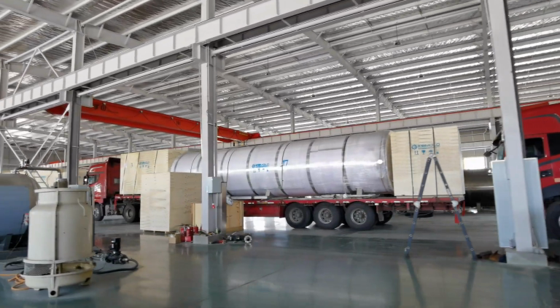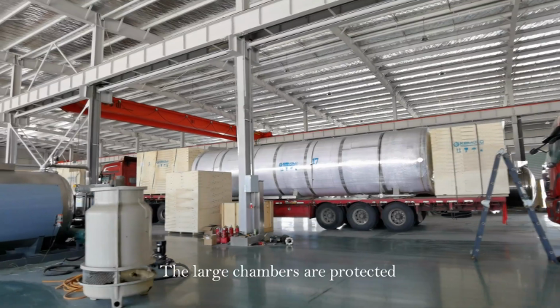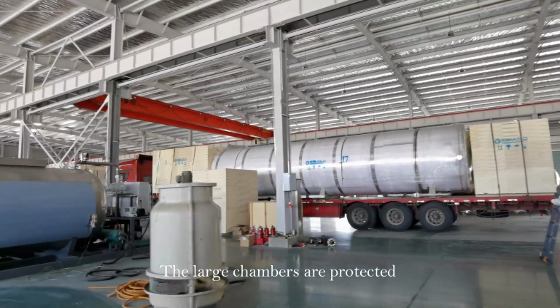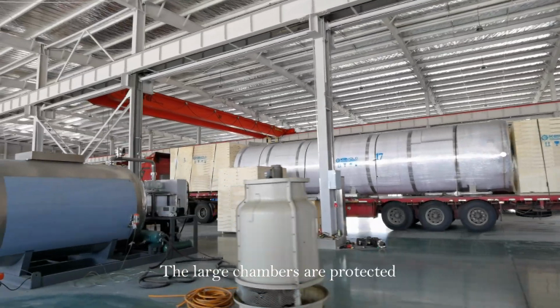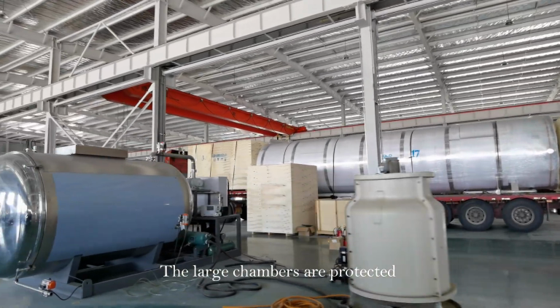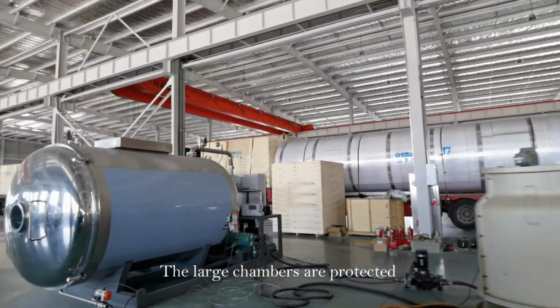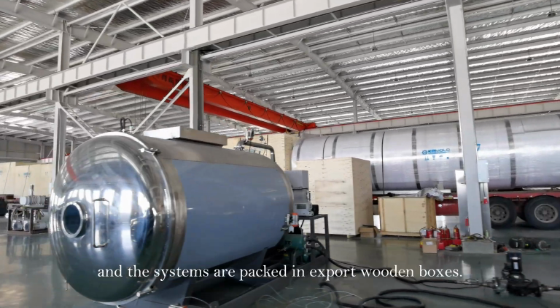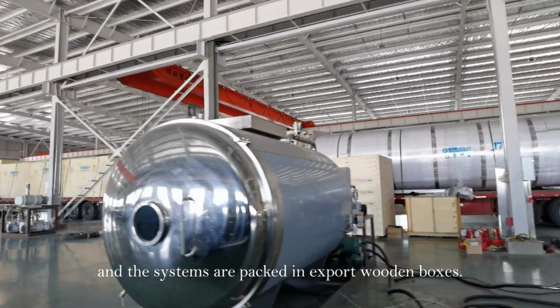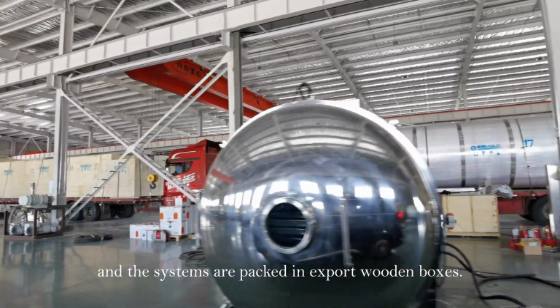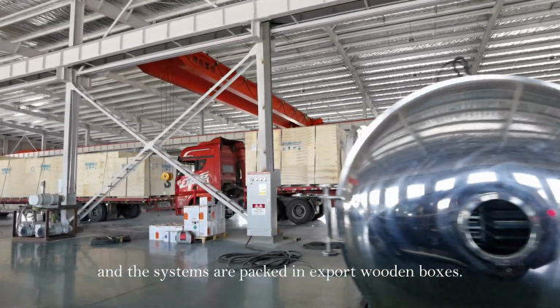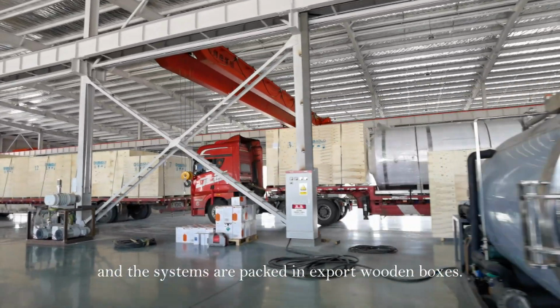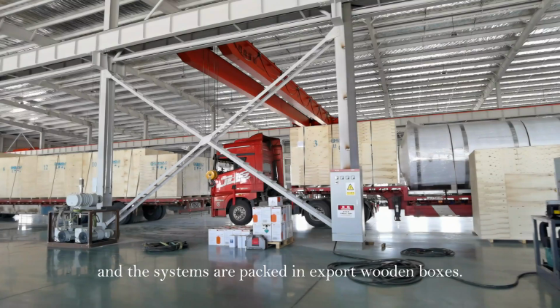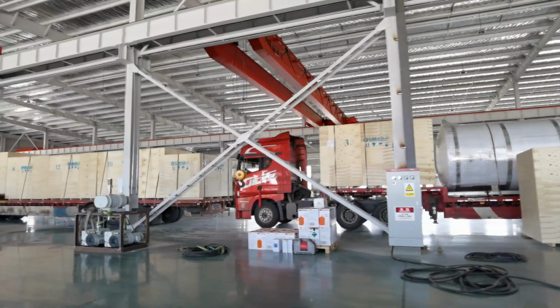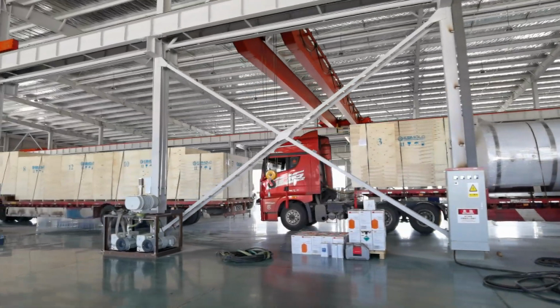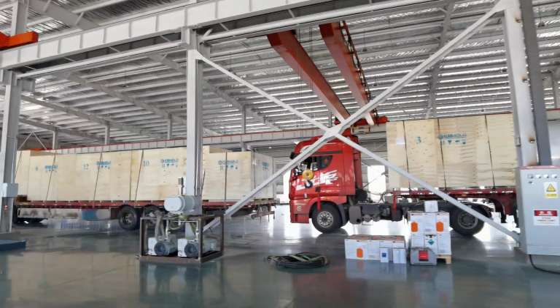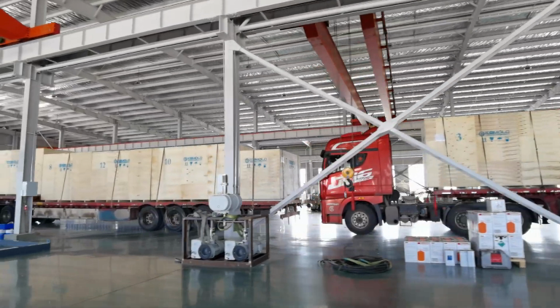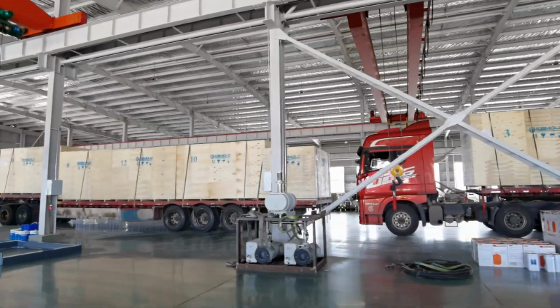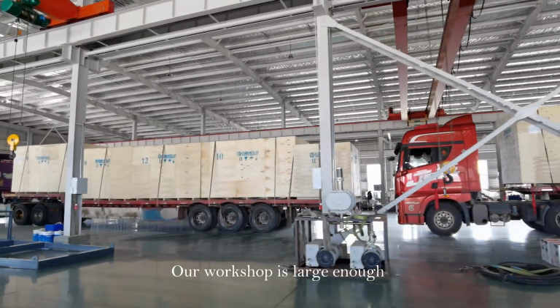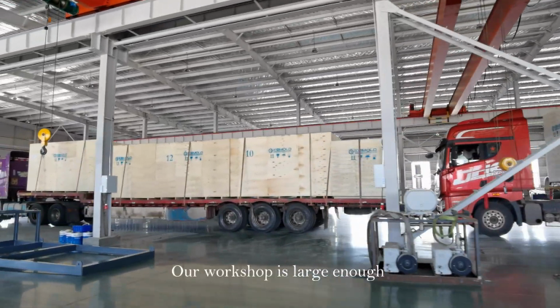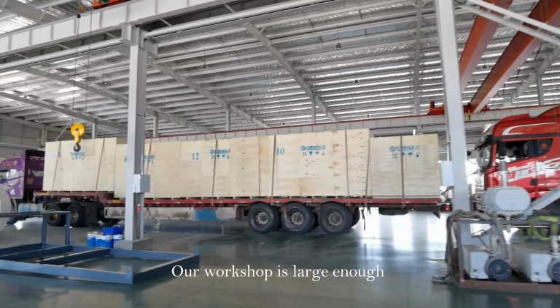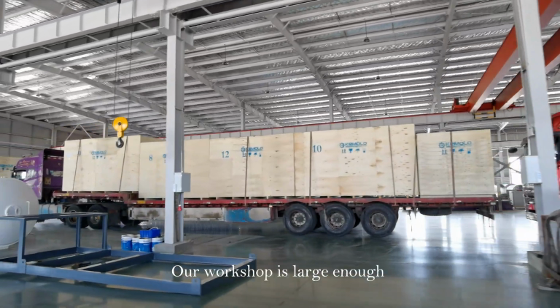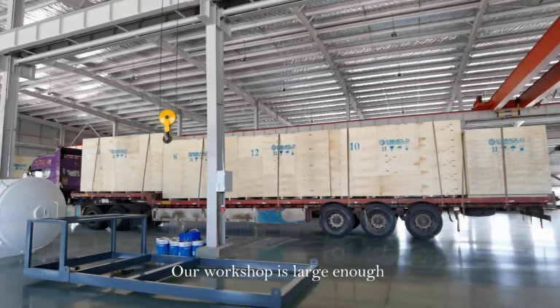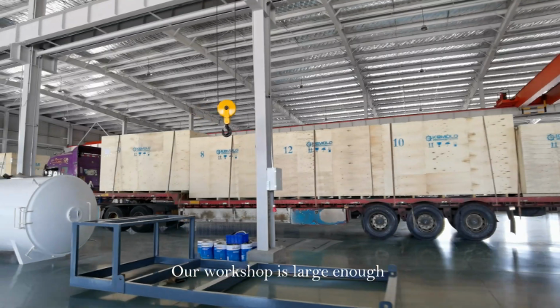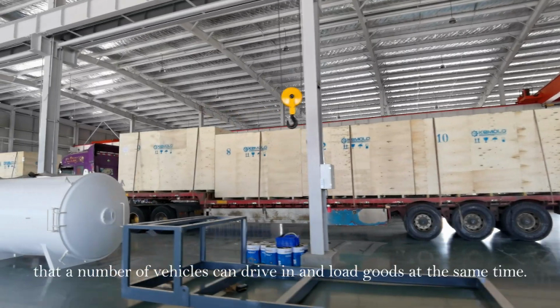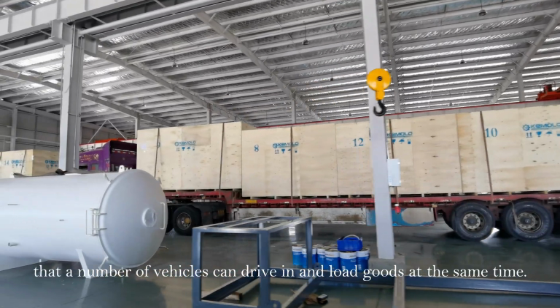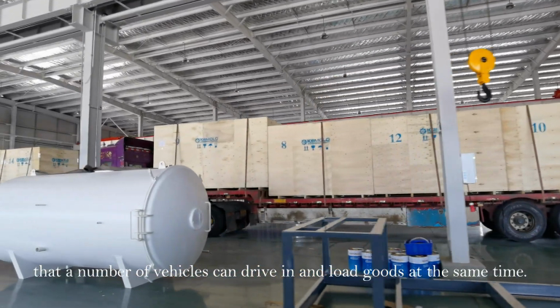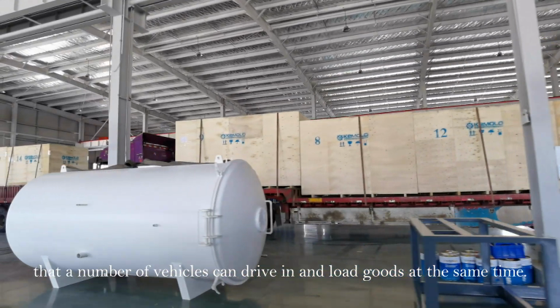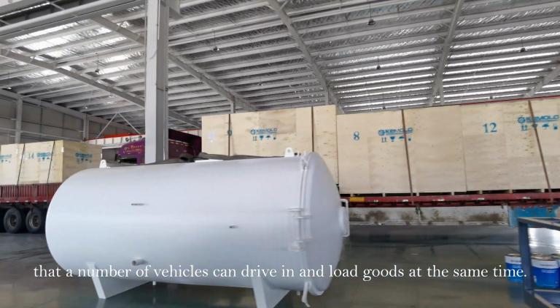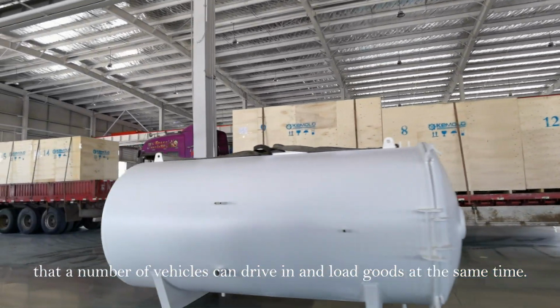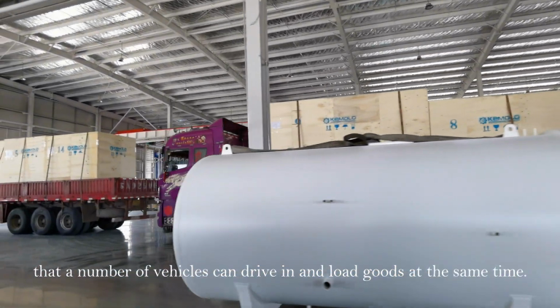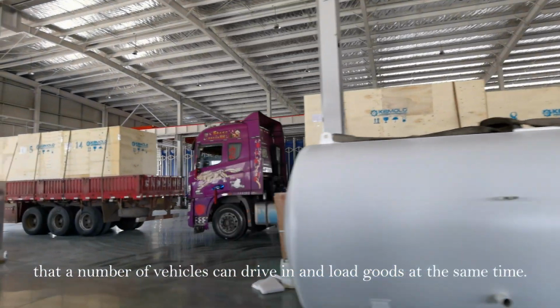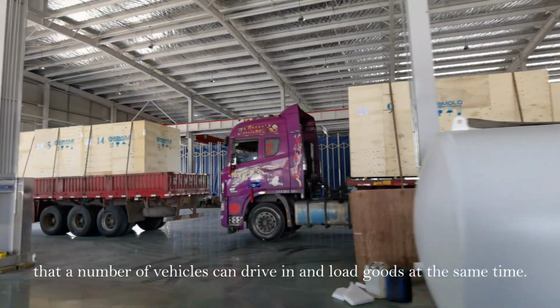The large chambers are protected and the systems are packed in export wooden boxes. Our workshop is large enough that a number of vehicles can drive in and load goods at the same time.